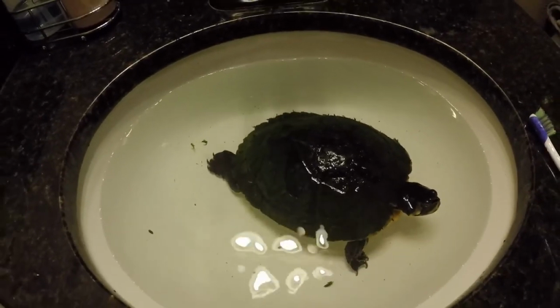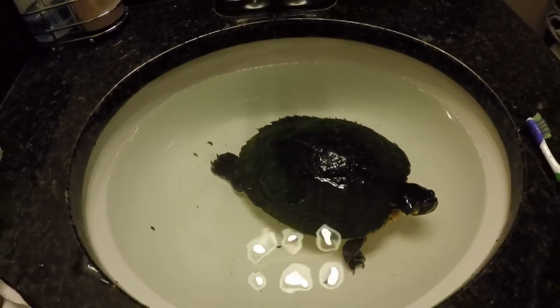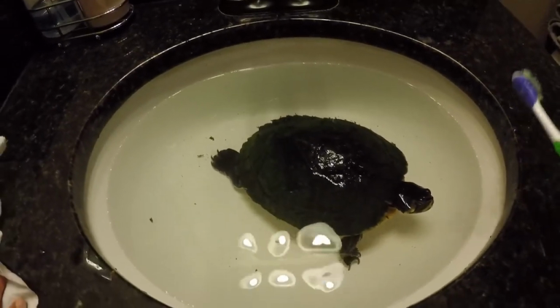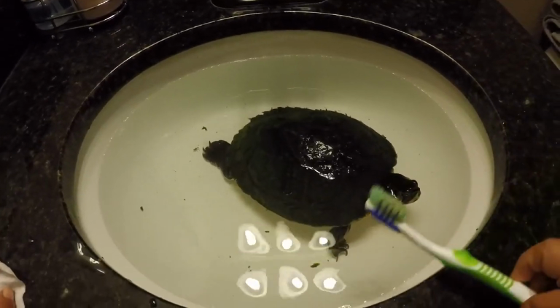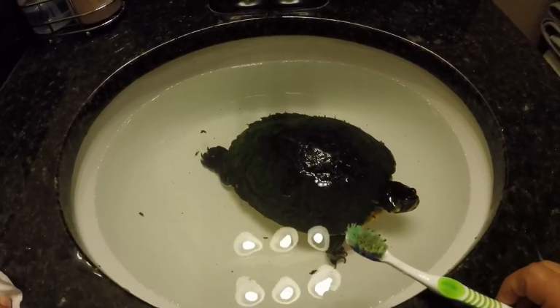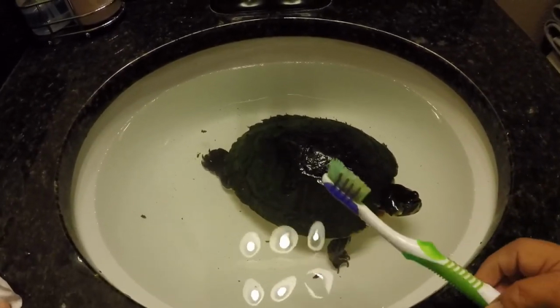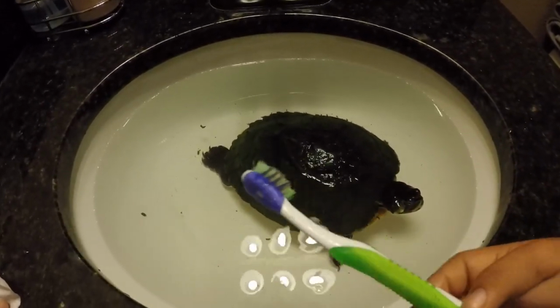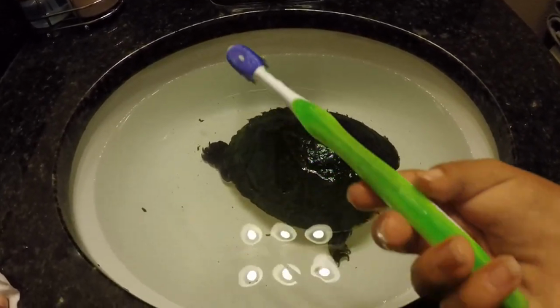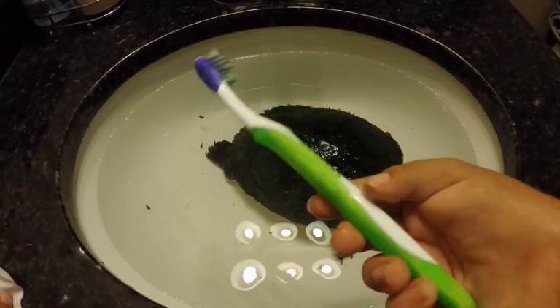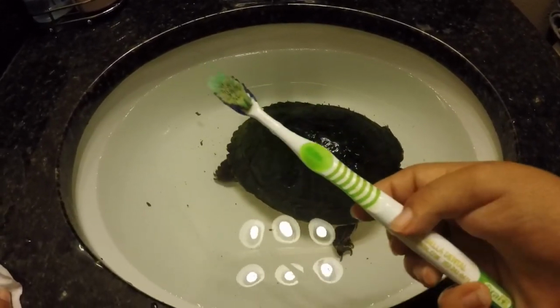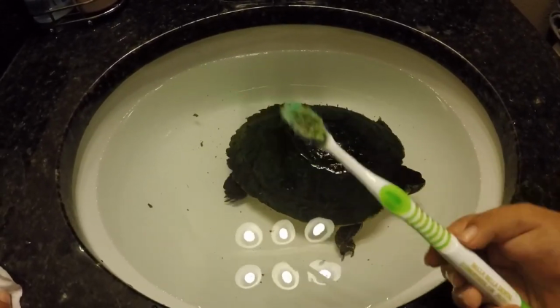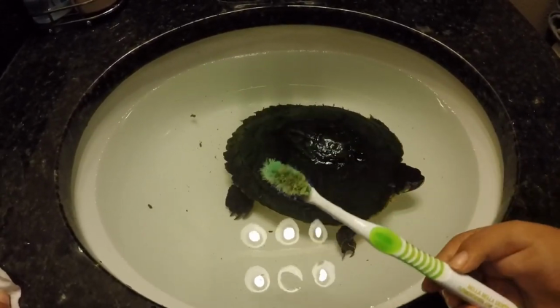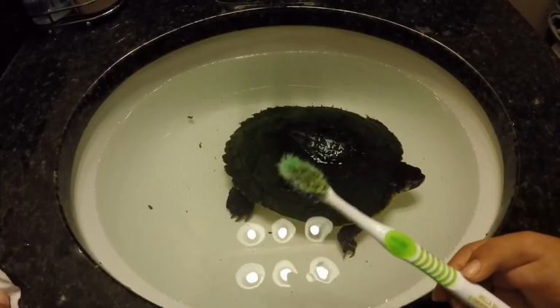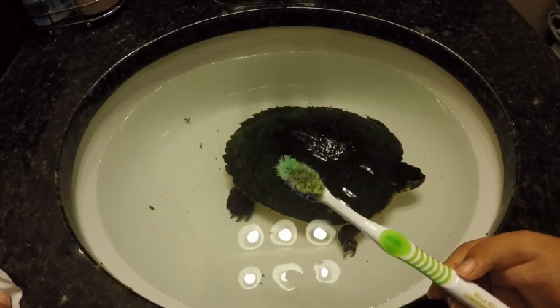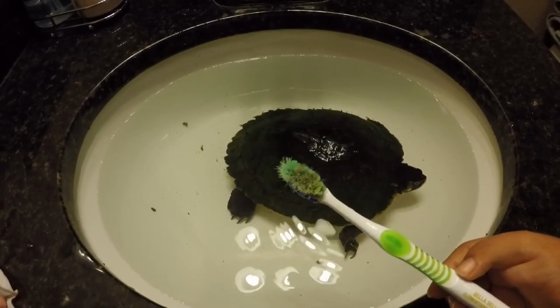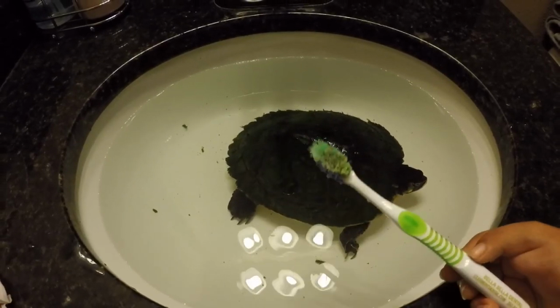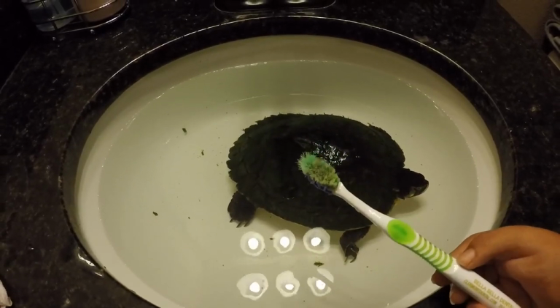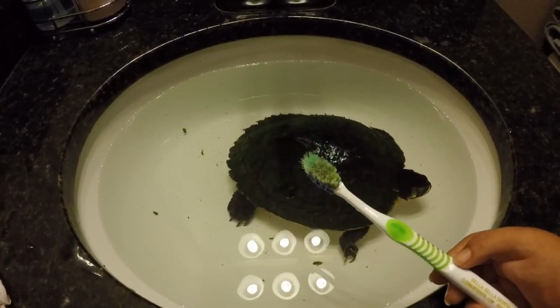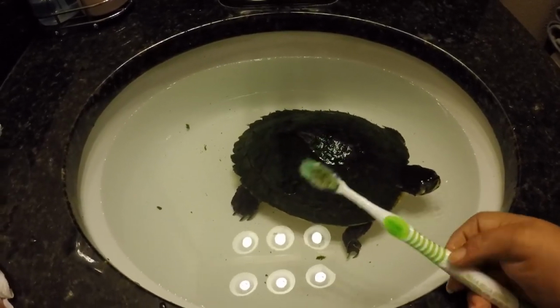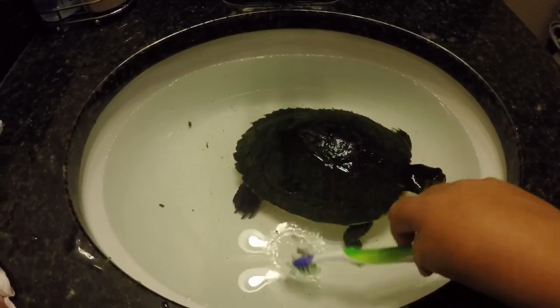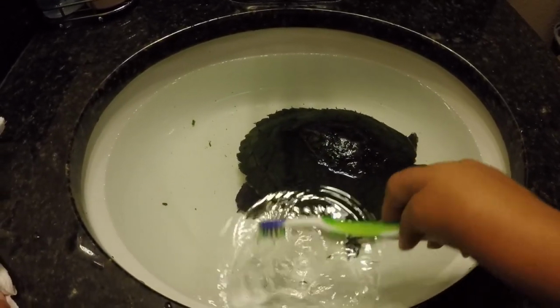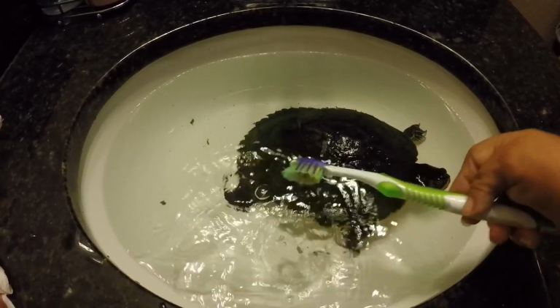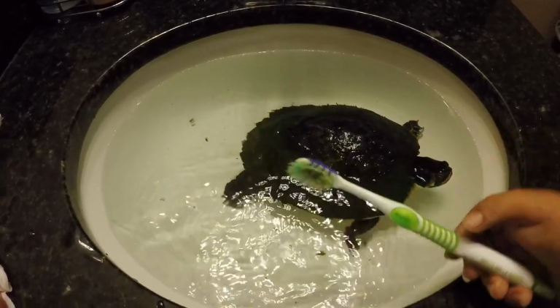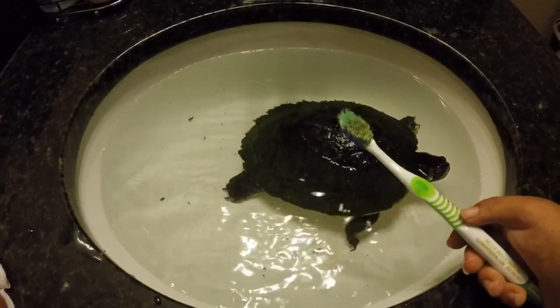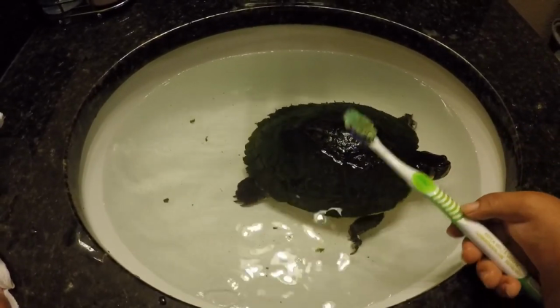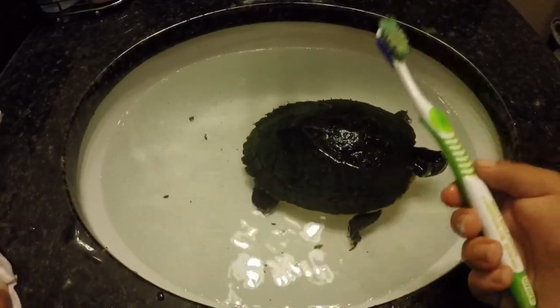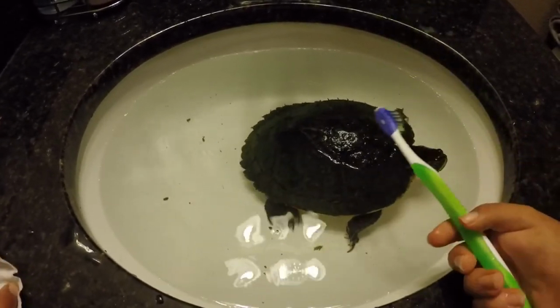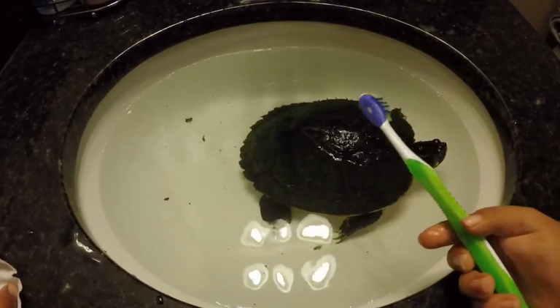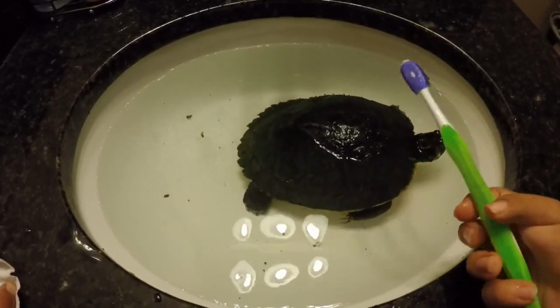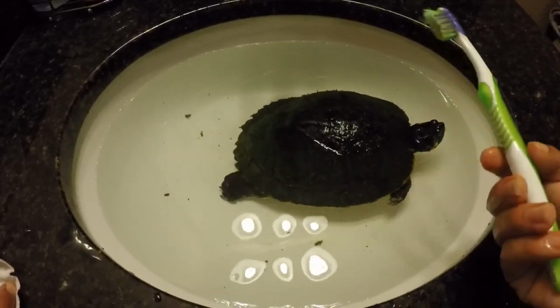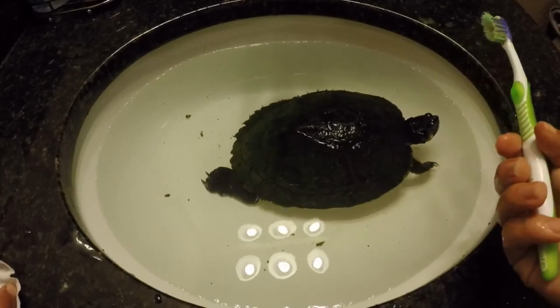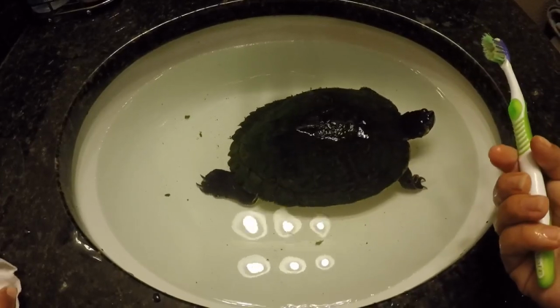So all you're really going to need is a toothbrush. I use an old toothbrush and it works just fine. Obviously clean off the toothbrush, make sure it doesn't have any germs on it.